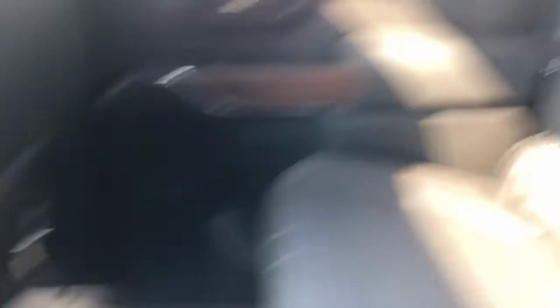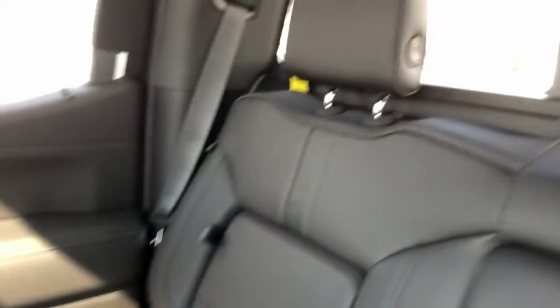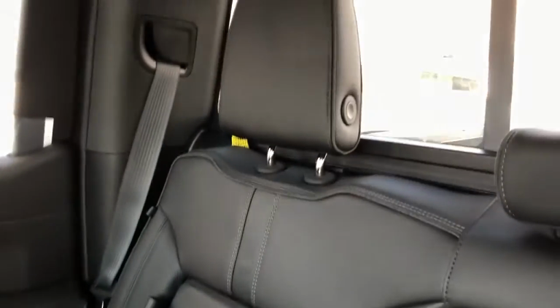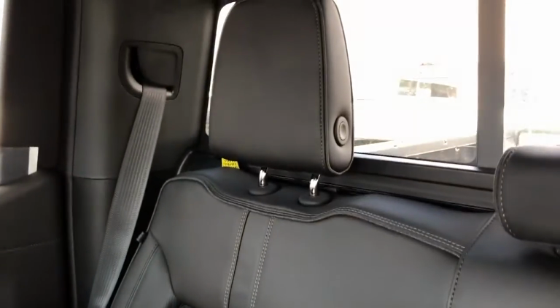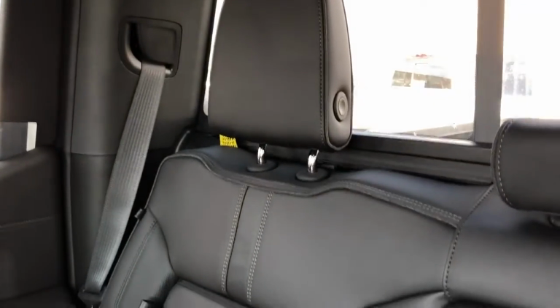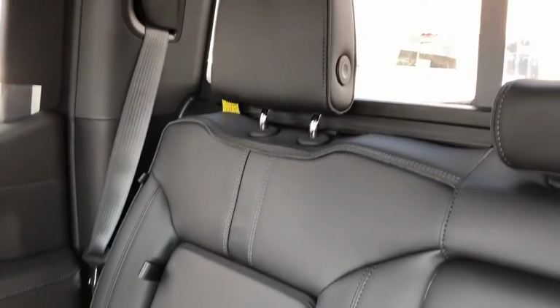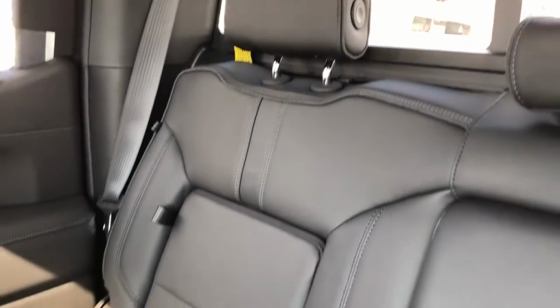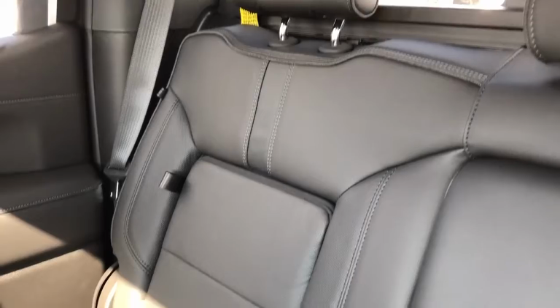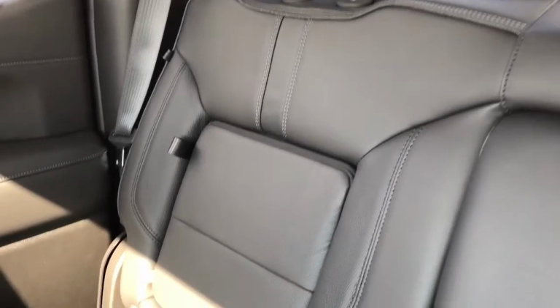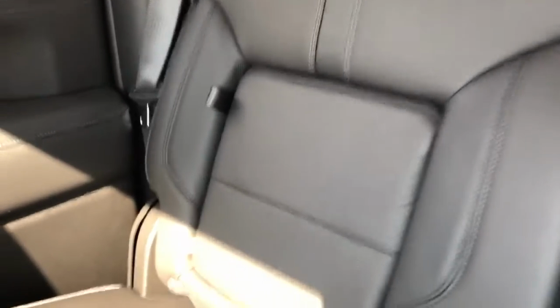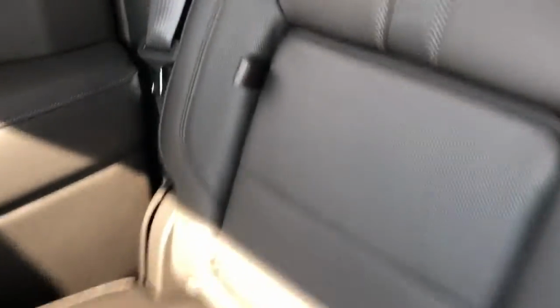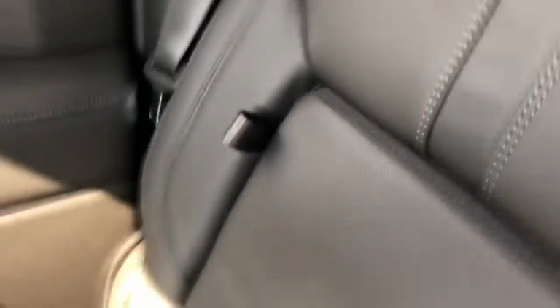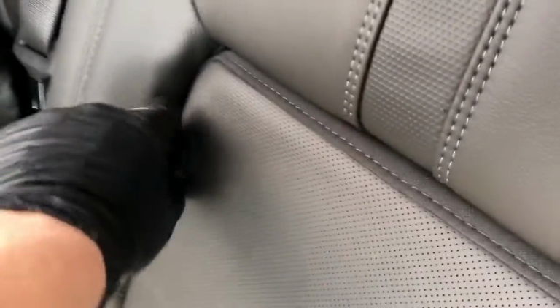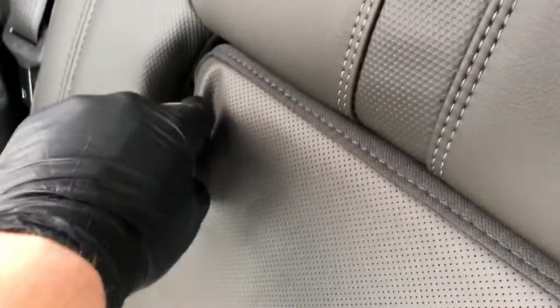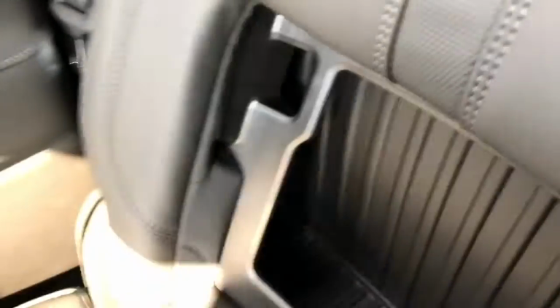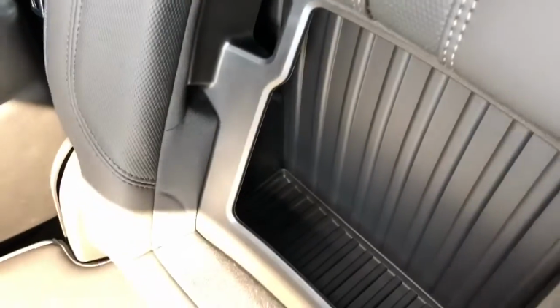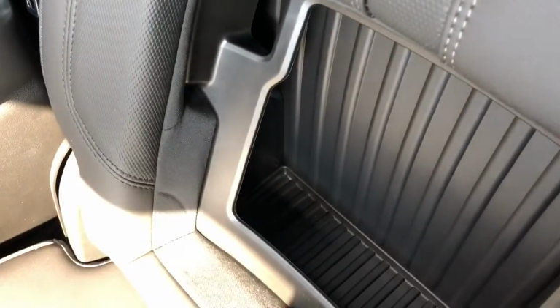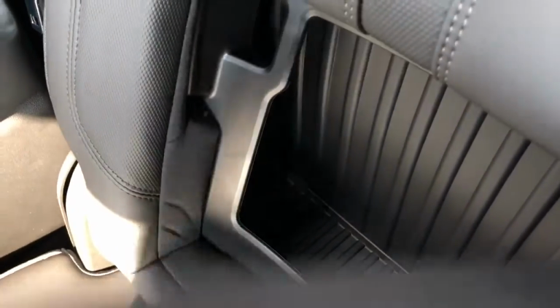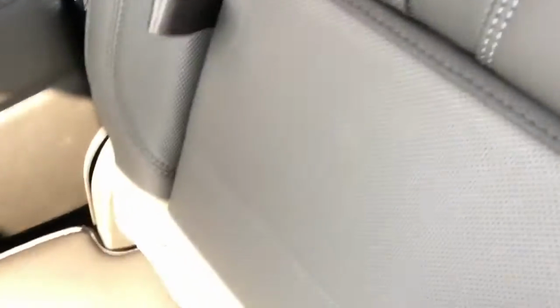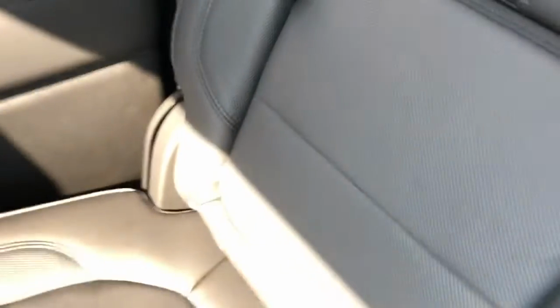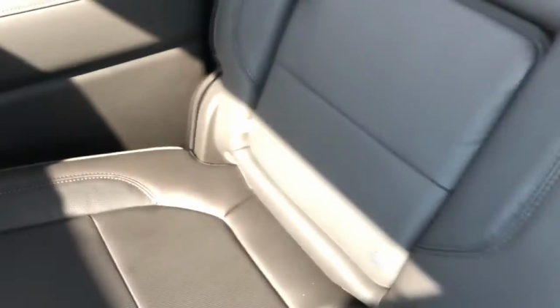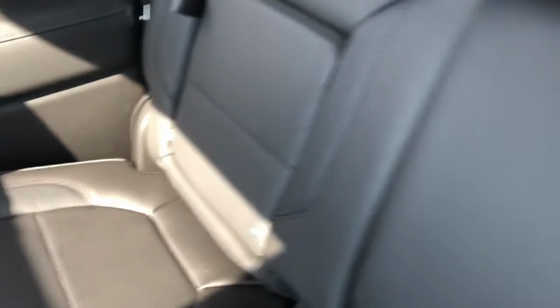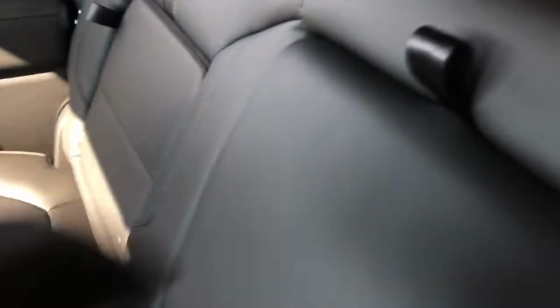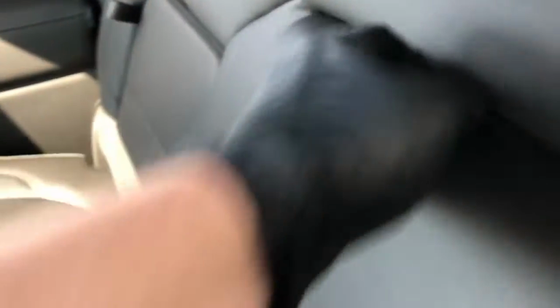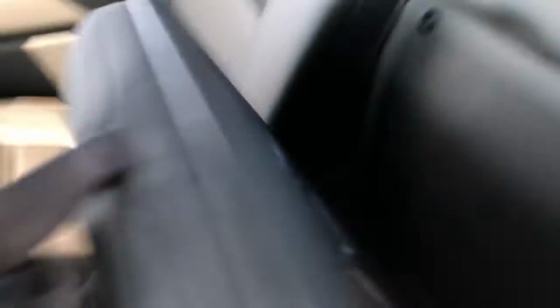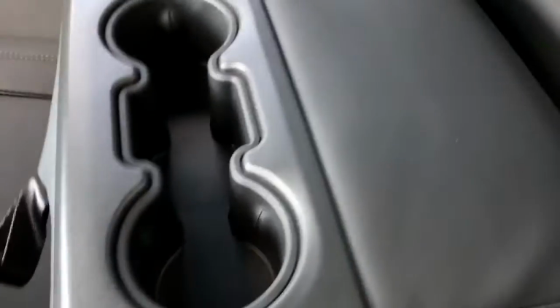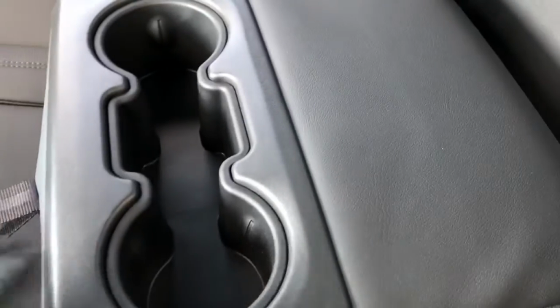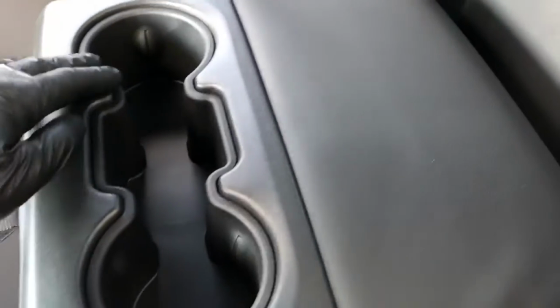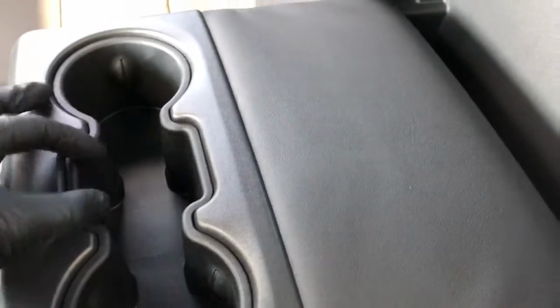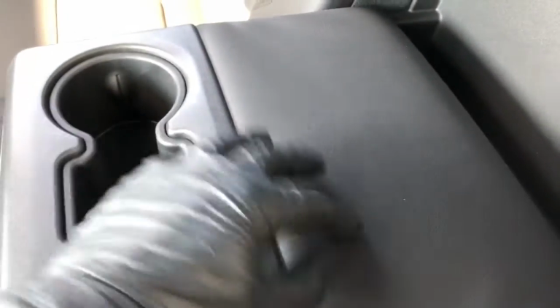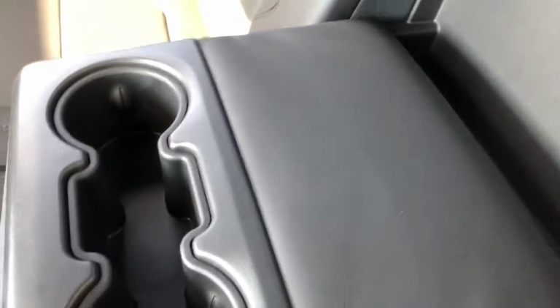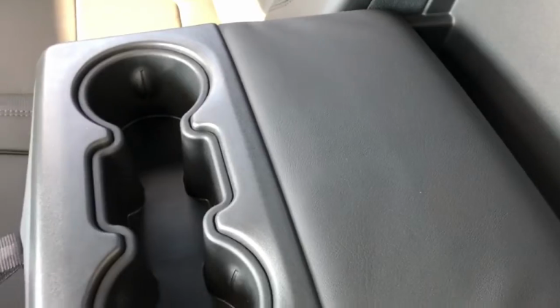The rear seats are featured in our black padded leather. We also have our fold out side seats which feature storage behind without compromising comfort. And our fold out center seat which features two cup holders, storage and a padded armrest.